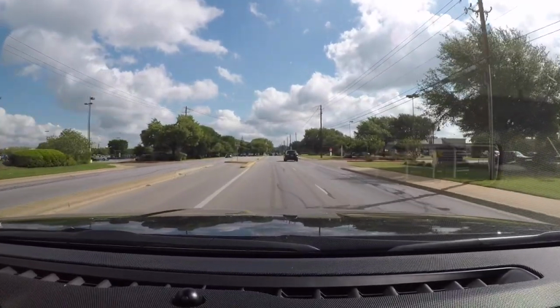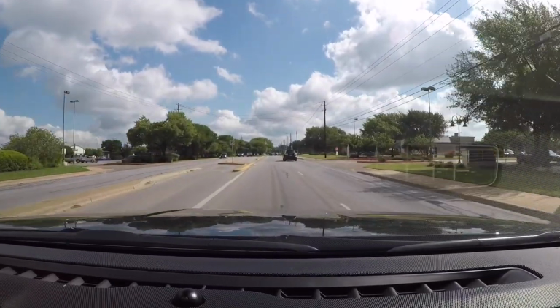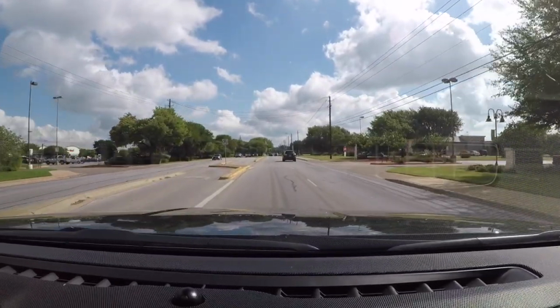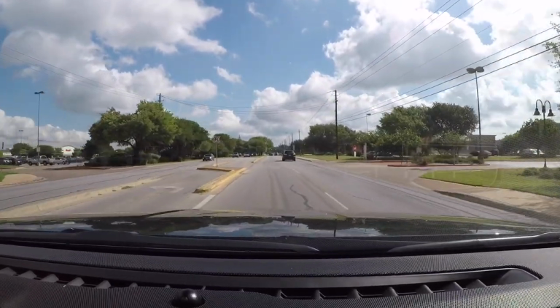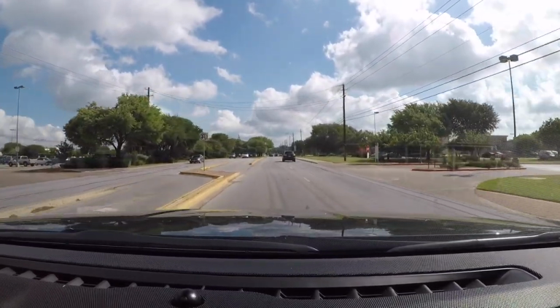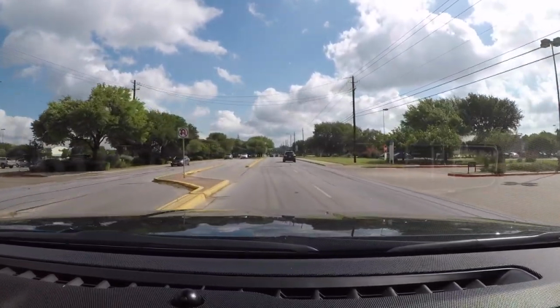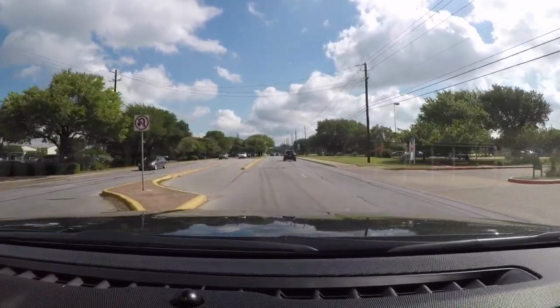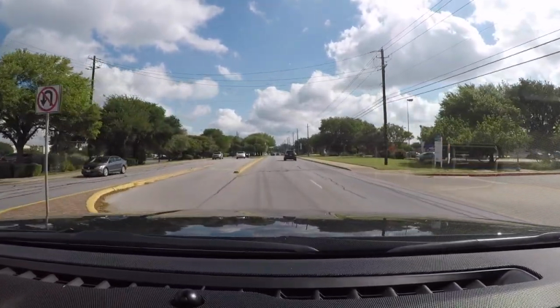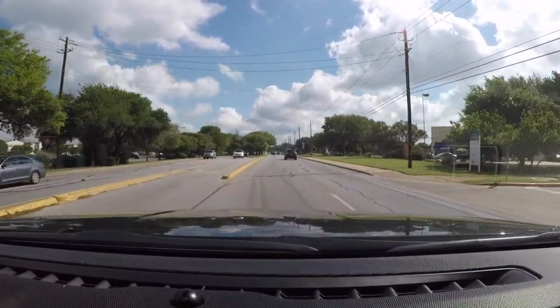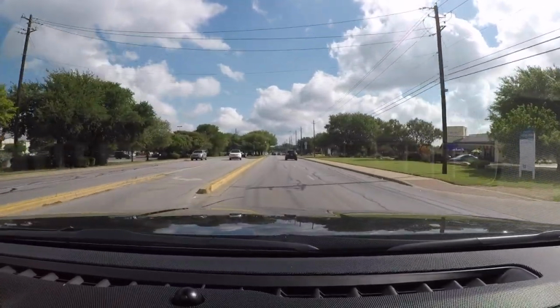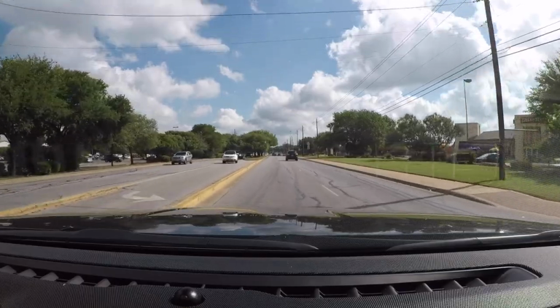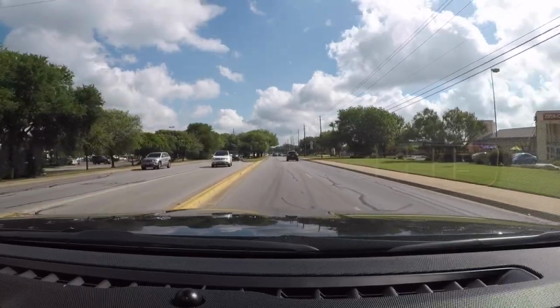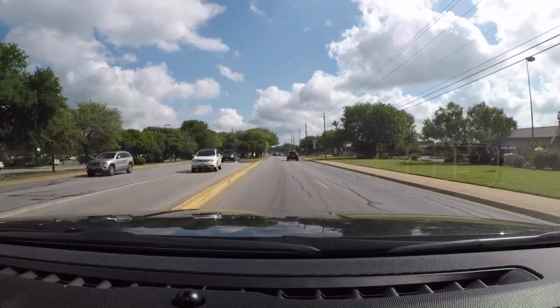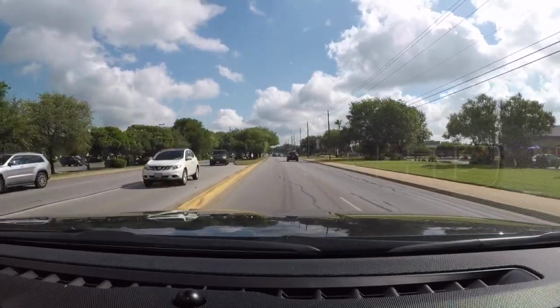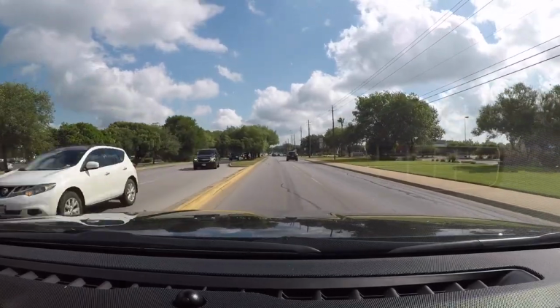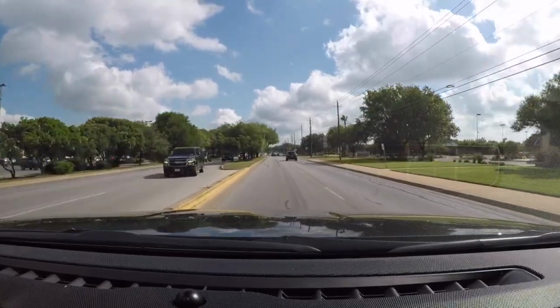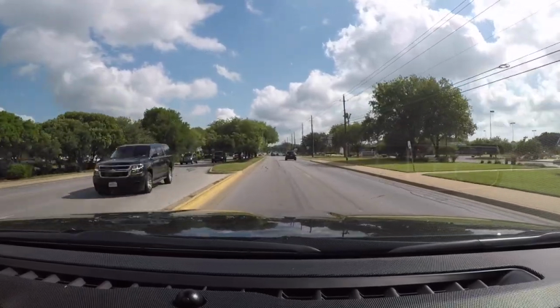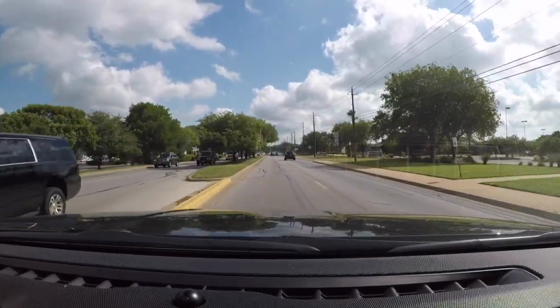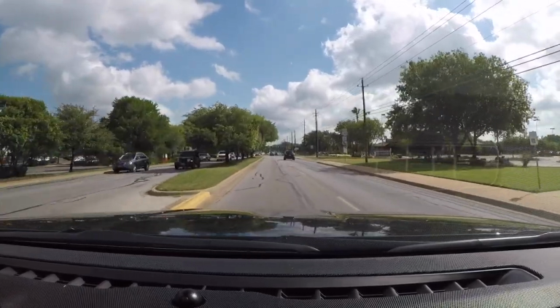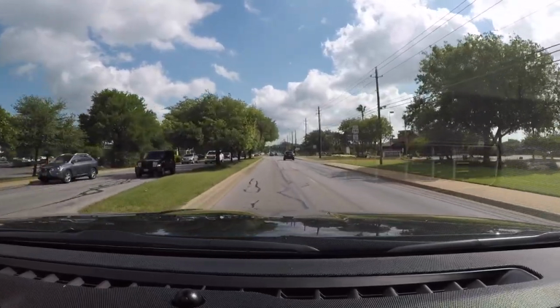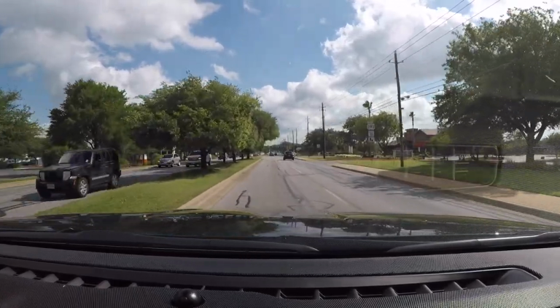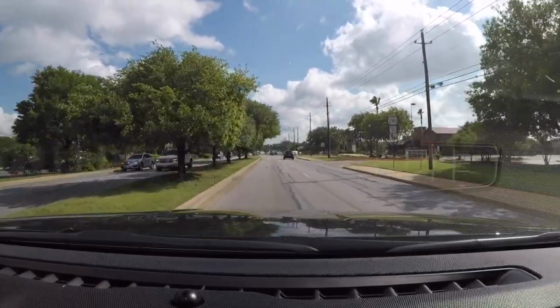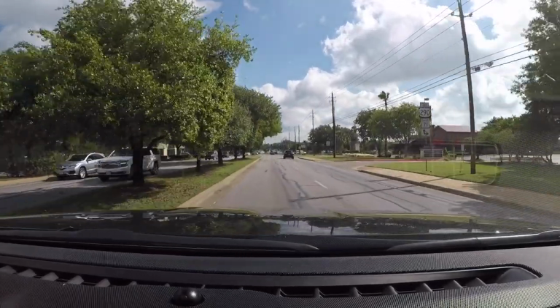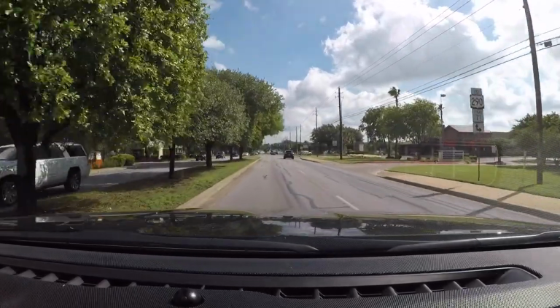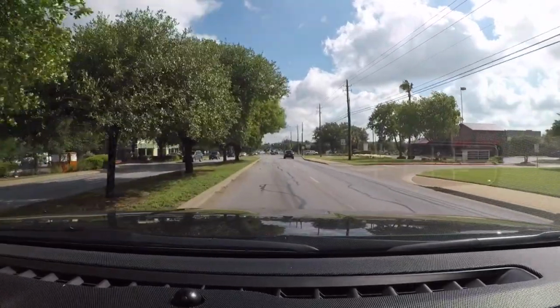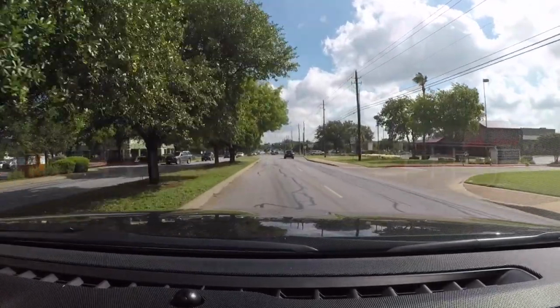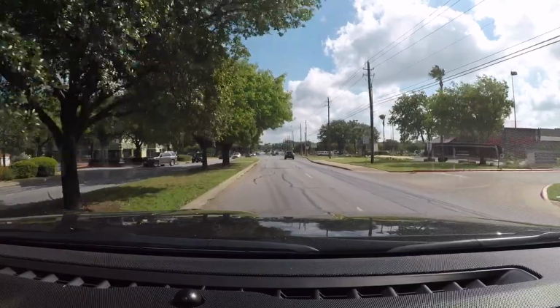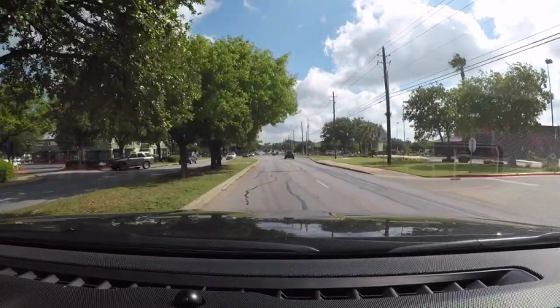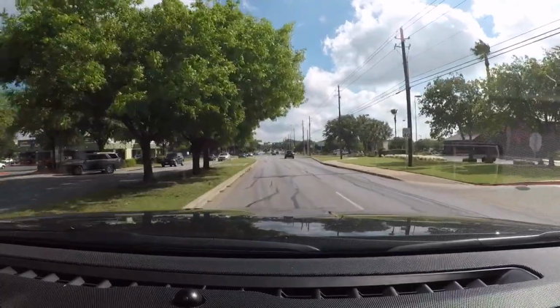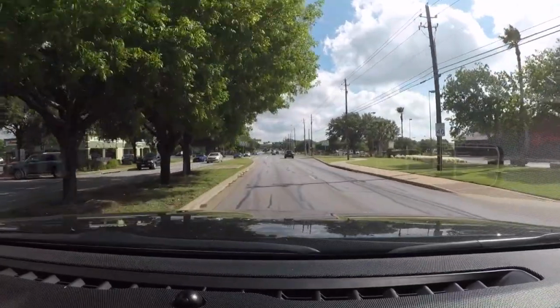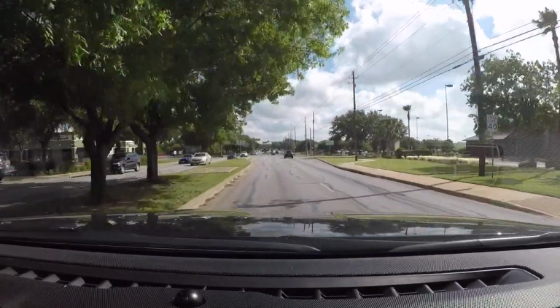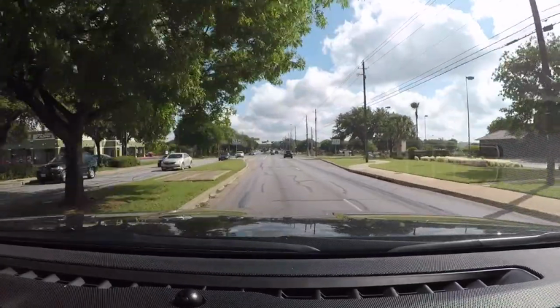I'm going to make a left, so I'm going to go ahead and put my left blinker on about 100 feet in advance. You want to make sure that you signal with plenty of time. I'm going to get into the left turn lane.